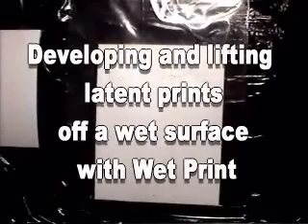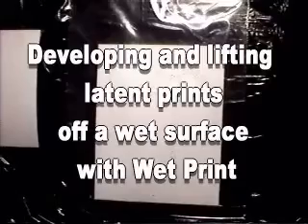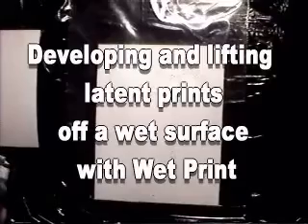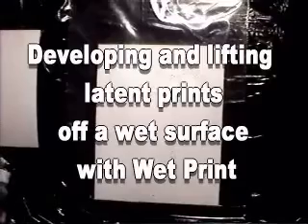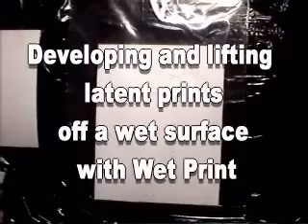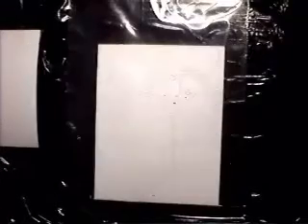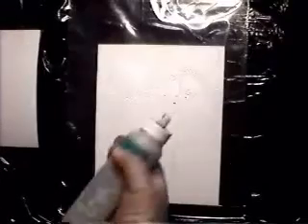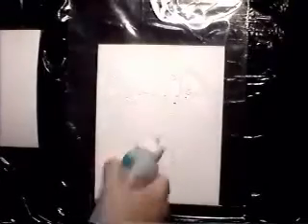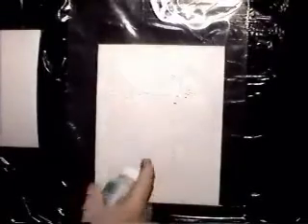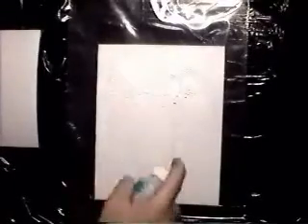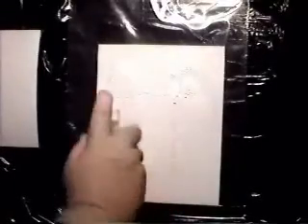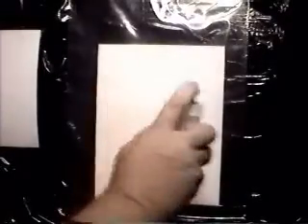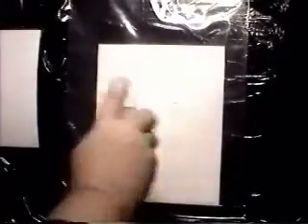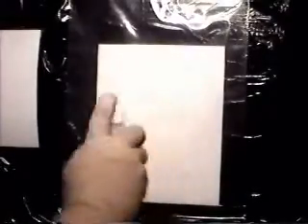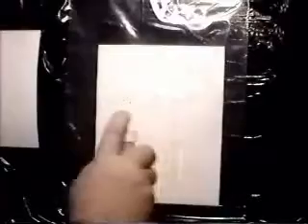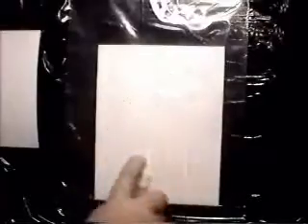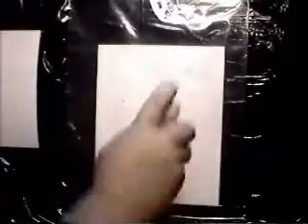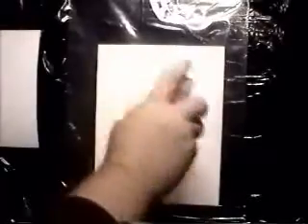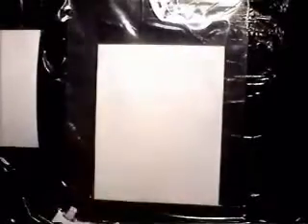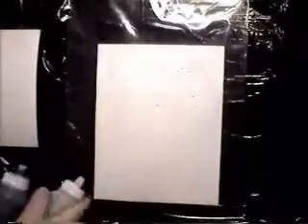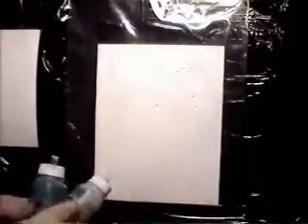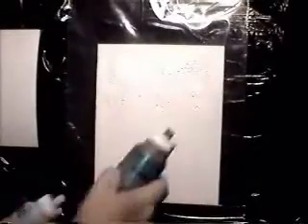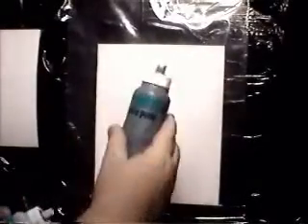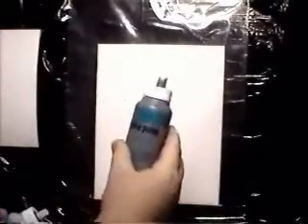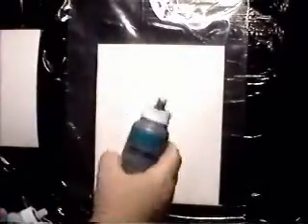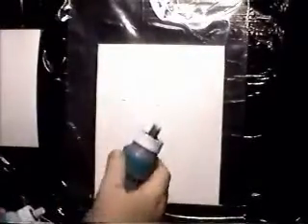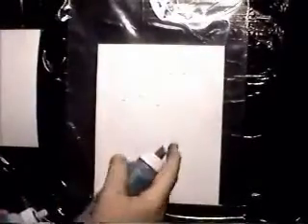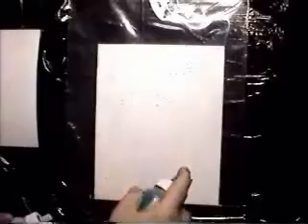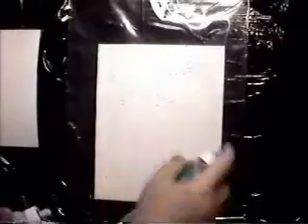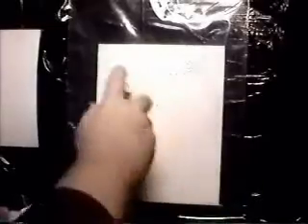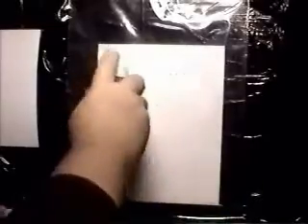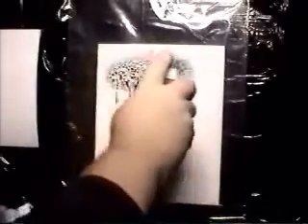What we're going to do now is develop latent prints on this wet surface. To prove that this surface is wet, I am now spraying water on it. I'm going to use wet print inside my oil pump and develop the prints.